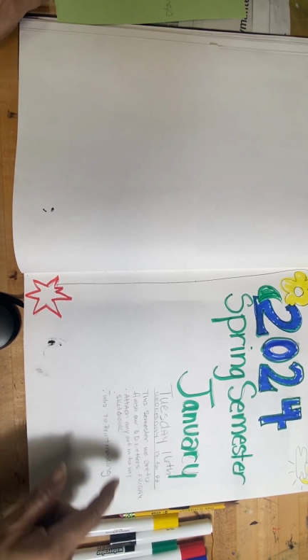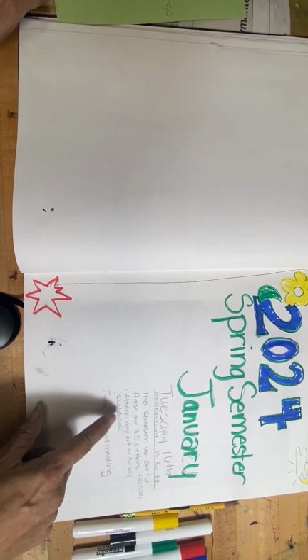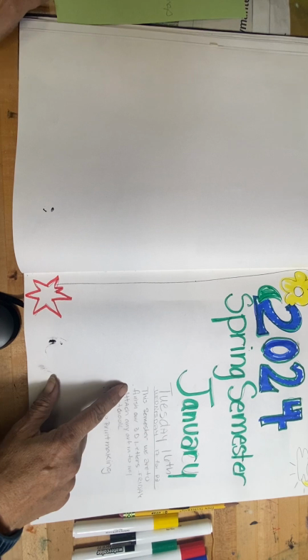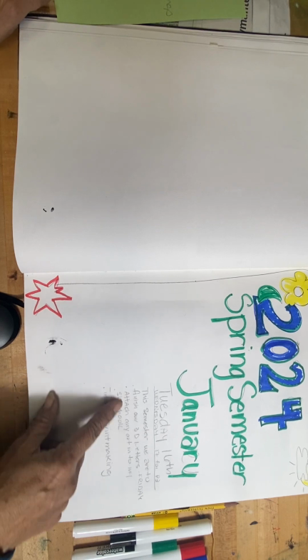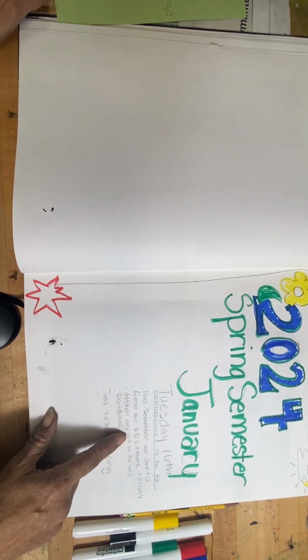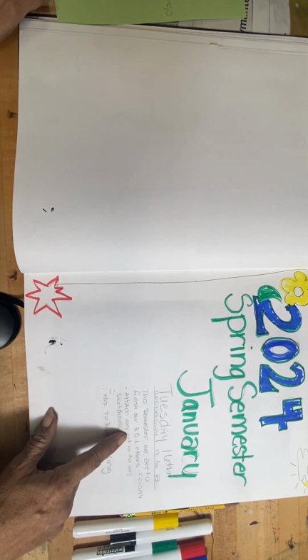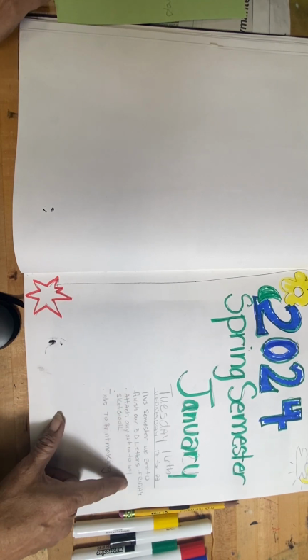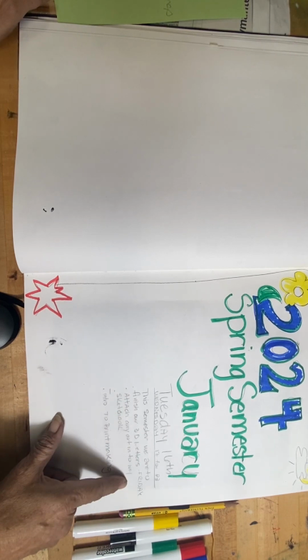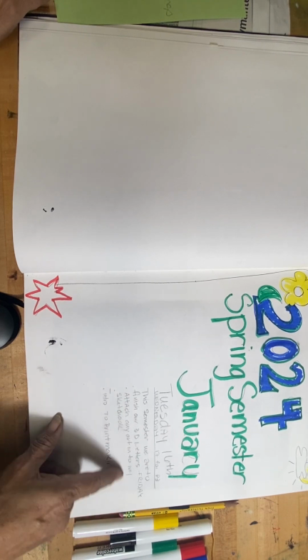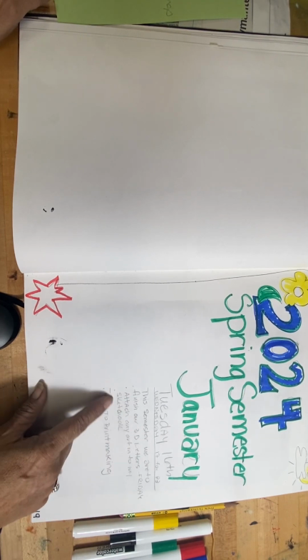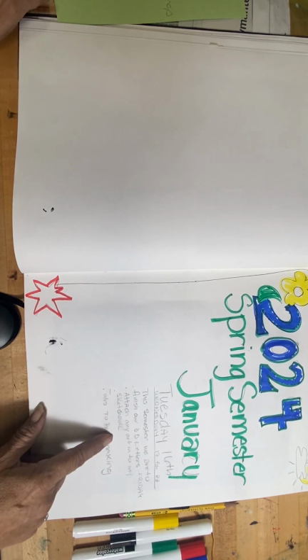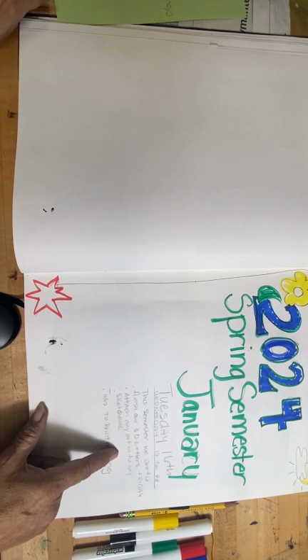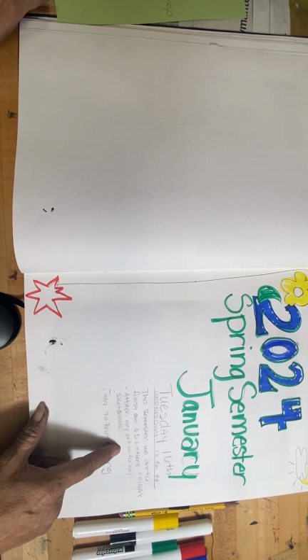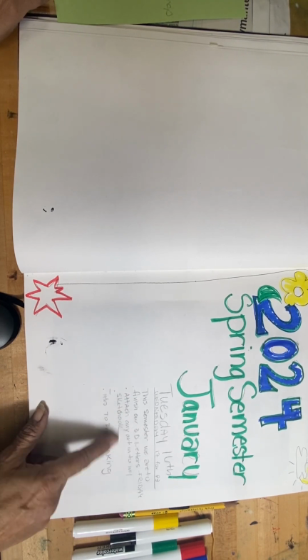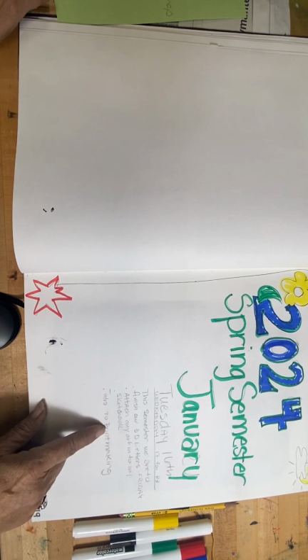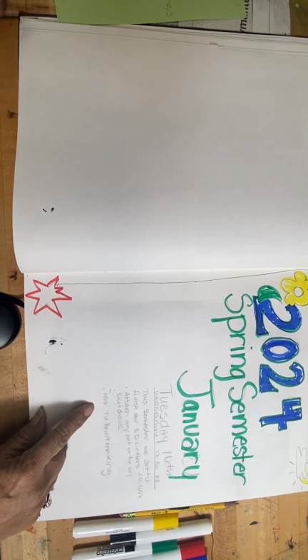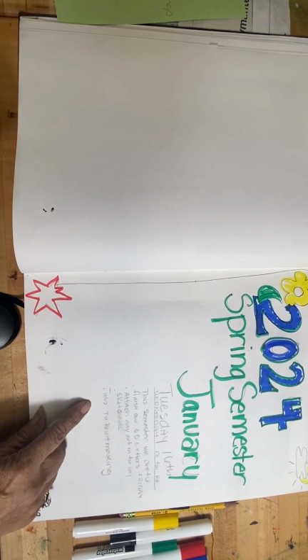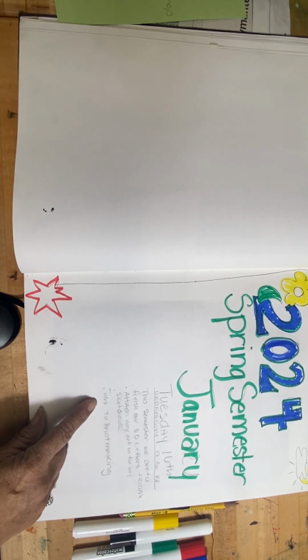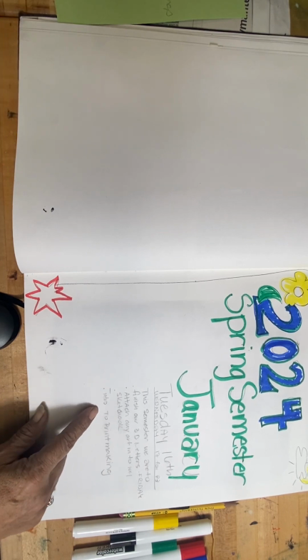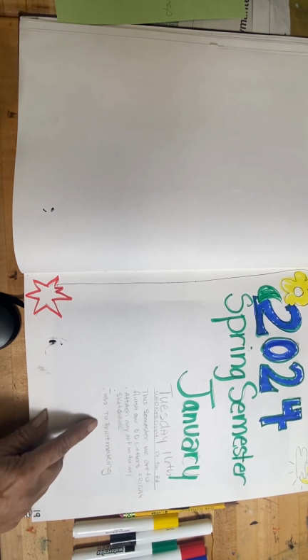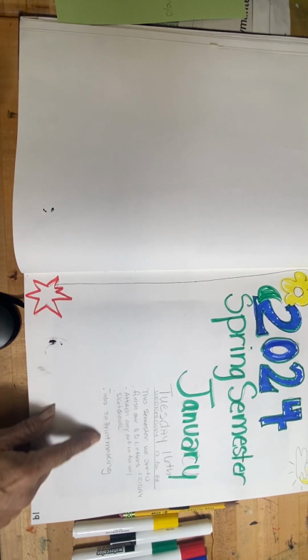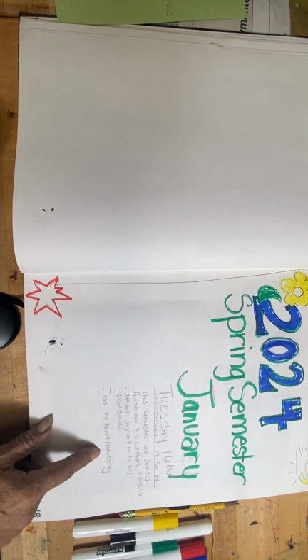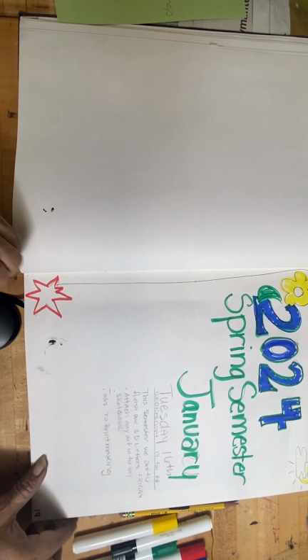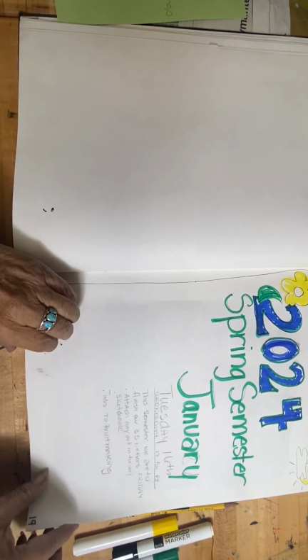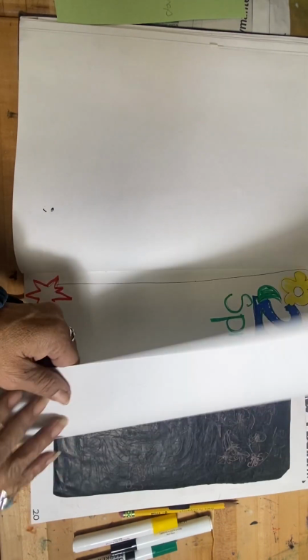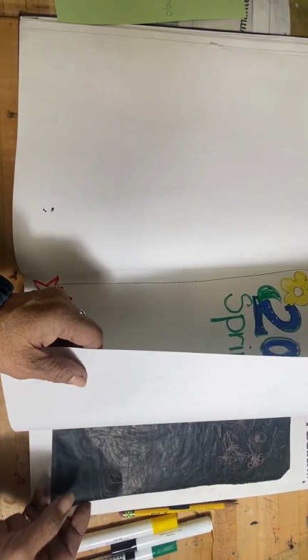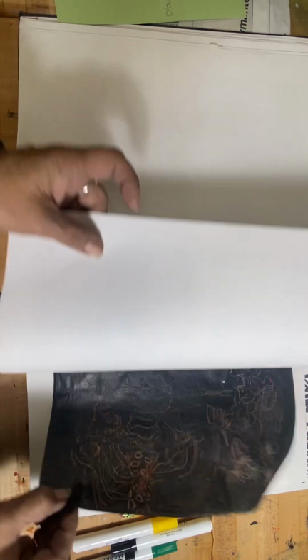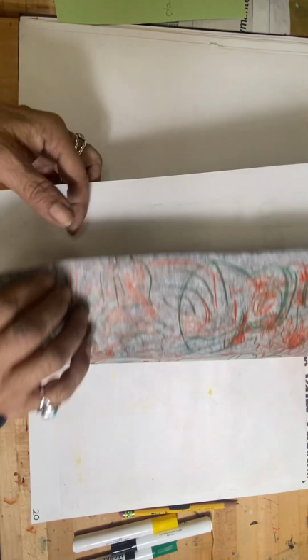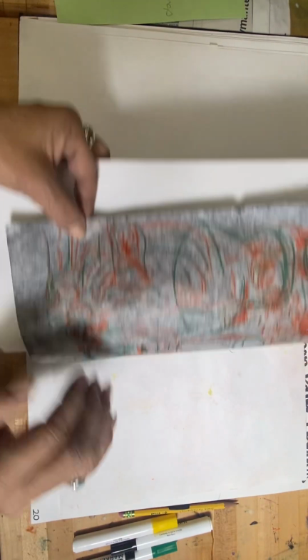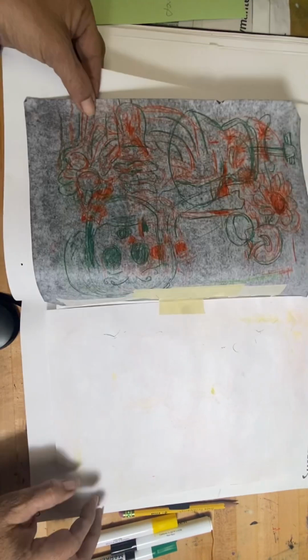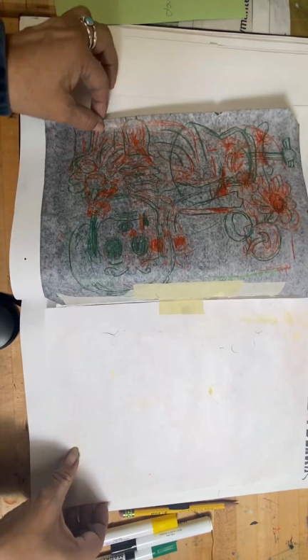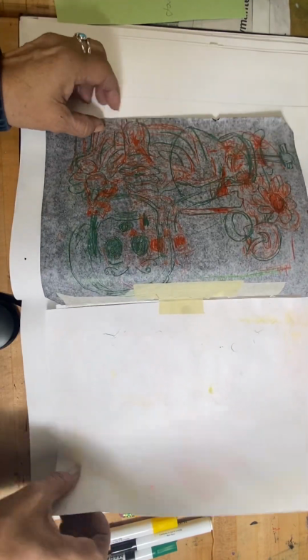This semester we're going to finish our 3D letters. We're also starting the introduction of printmaking. The next page in your sketchbook — make sure you have the following work included.